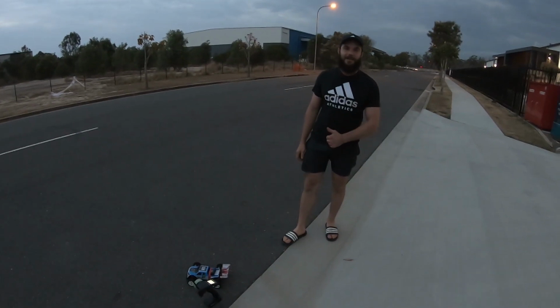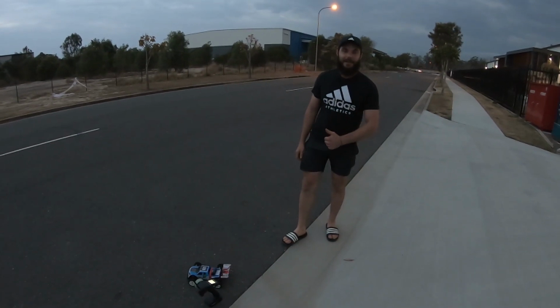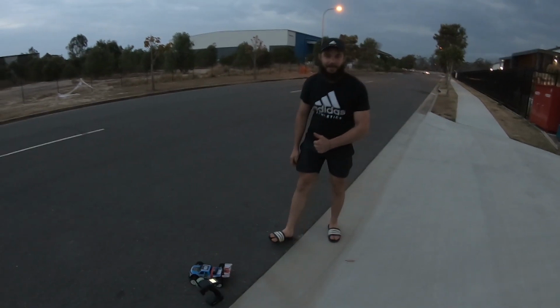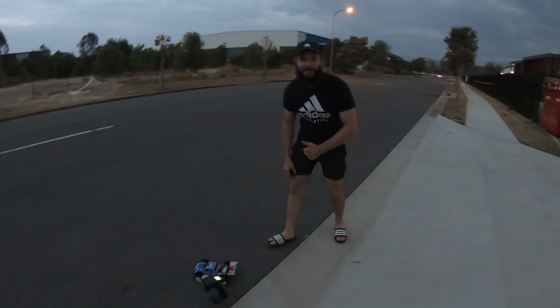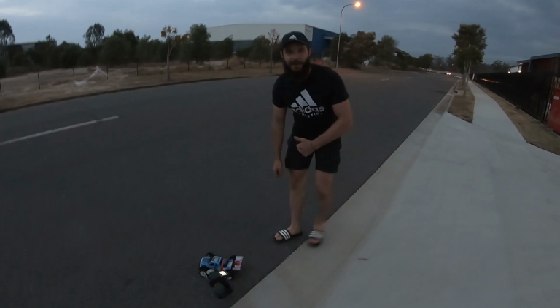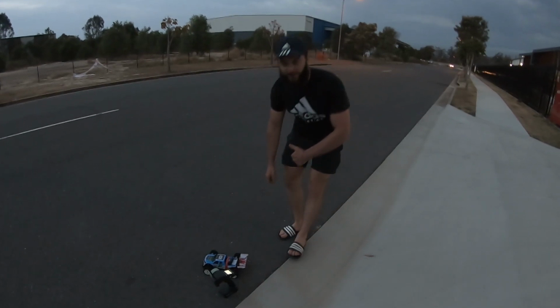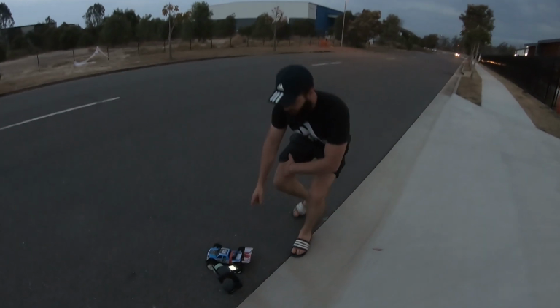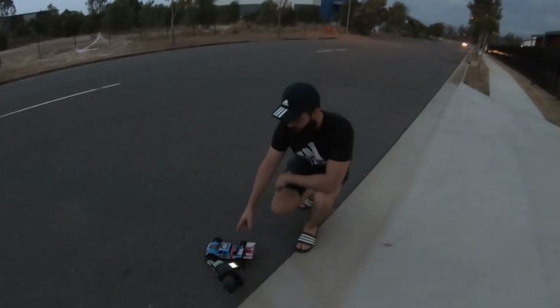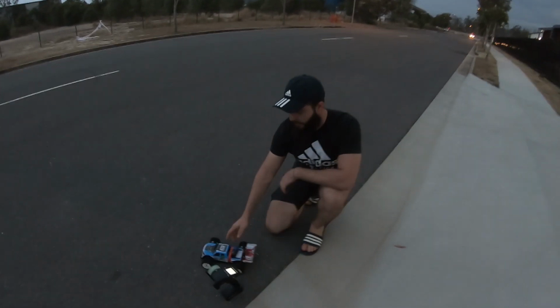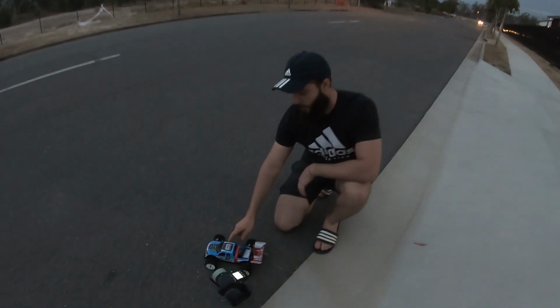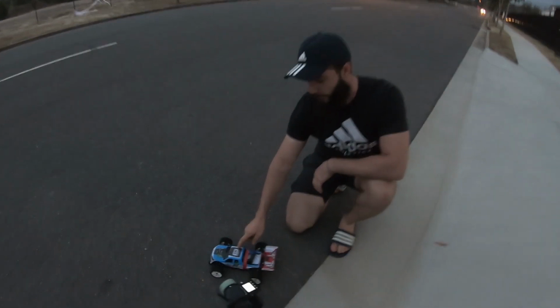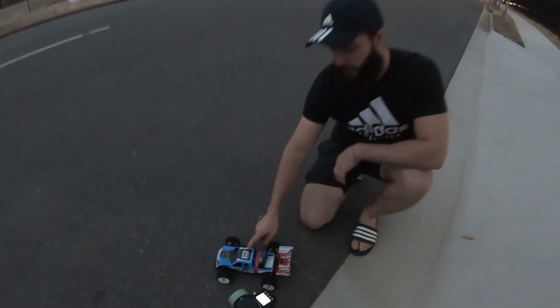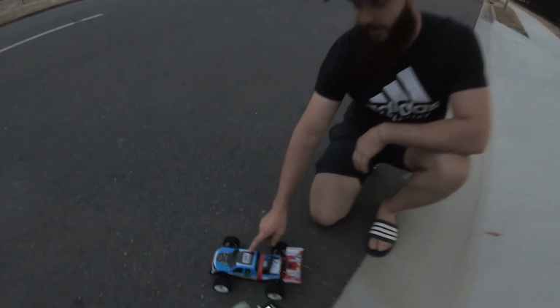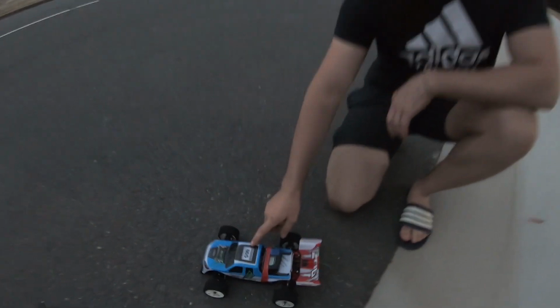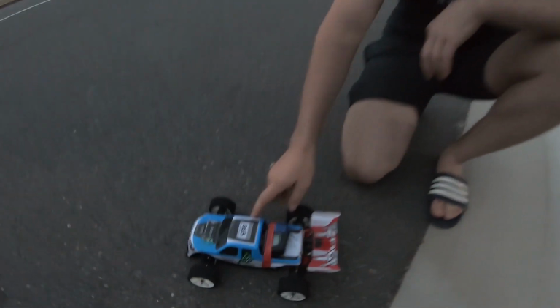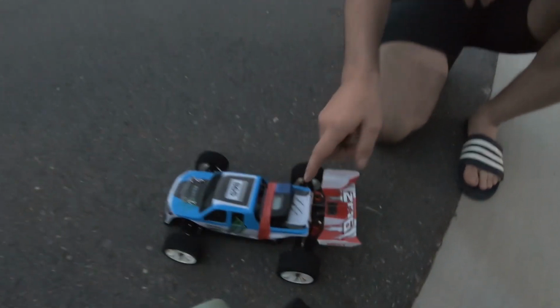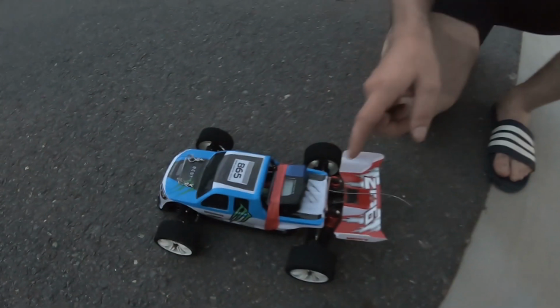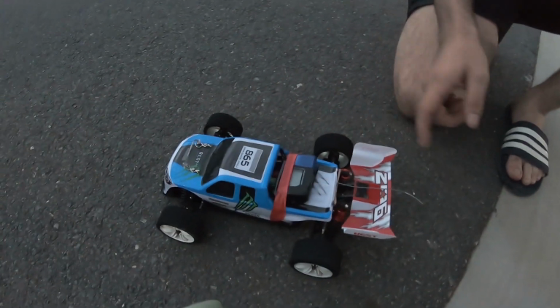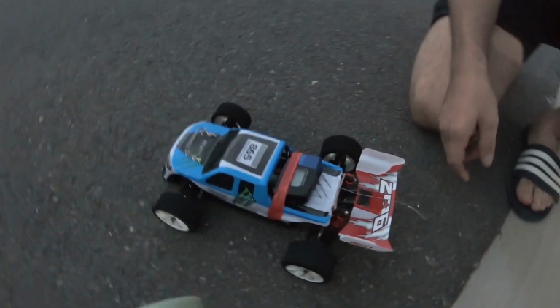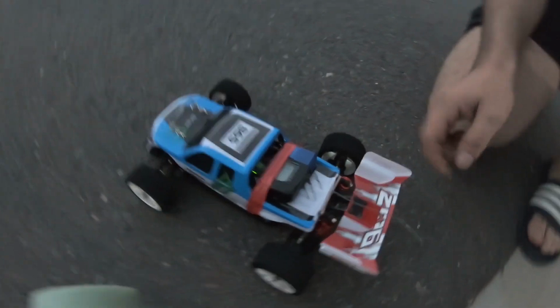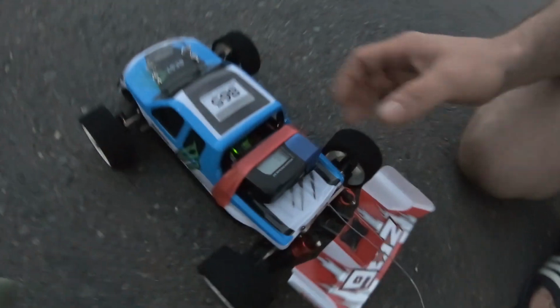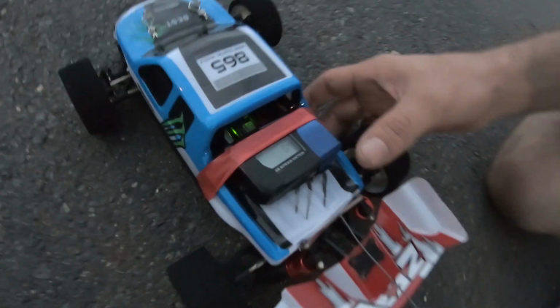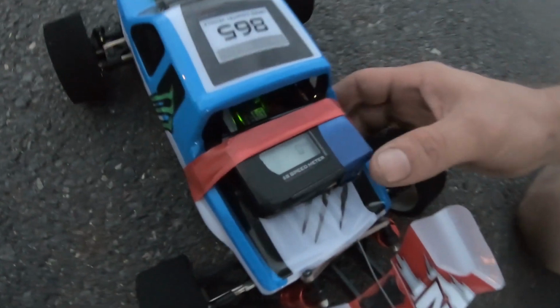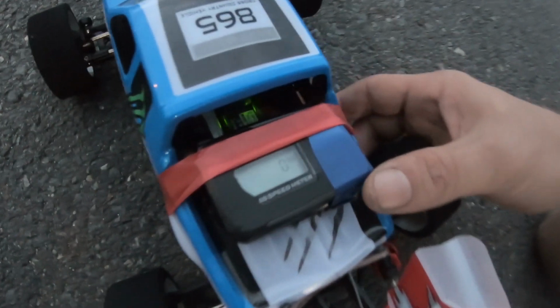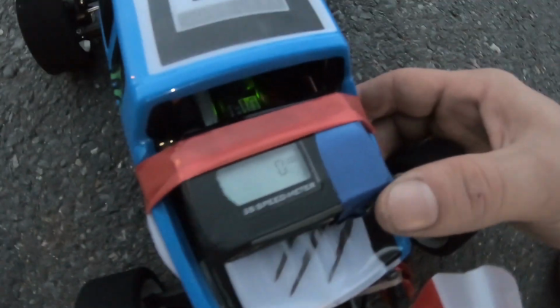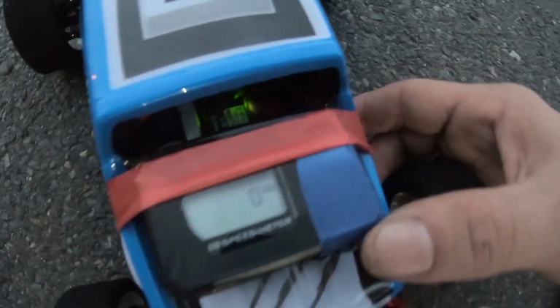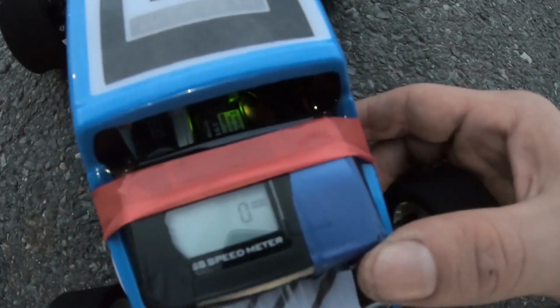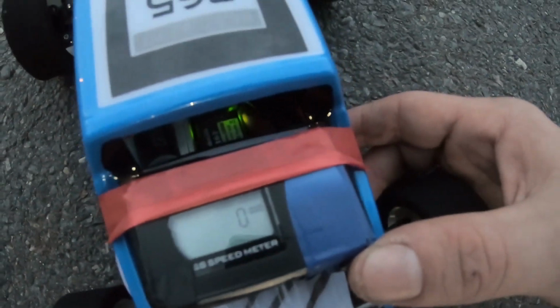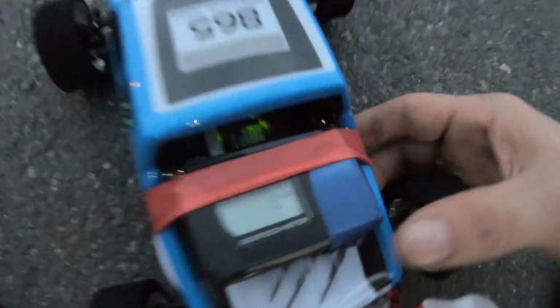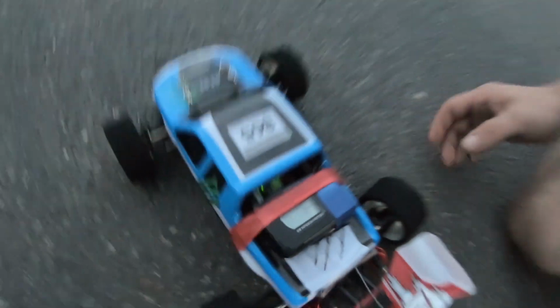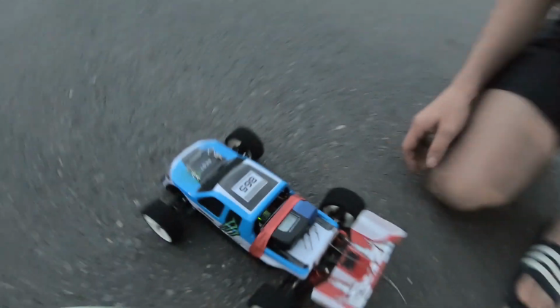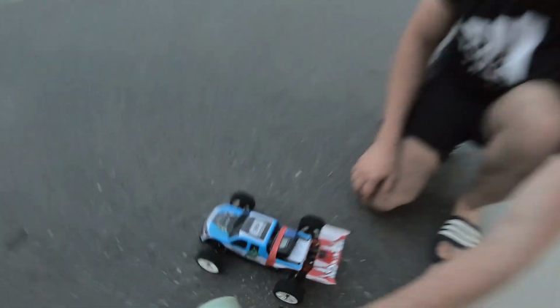The RC Master here with the new WL Toys 144001 — first time out, brushless 4S, first time 4S brushless test!